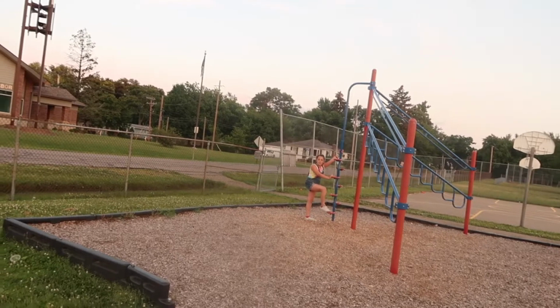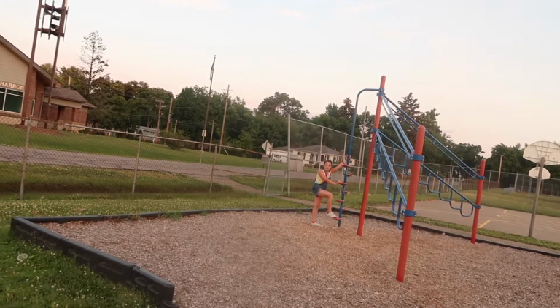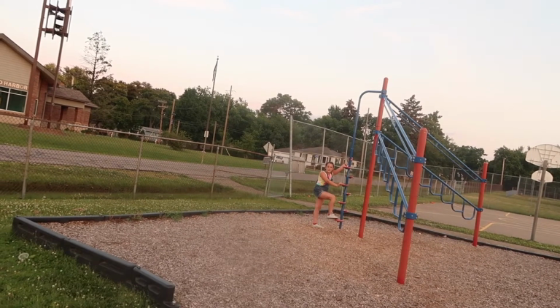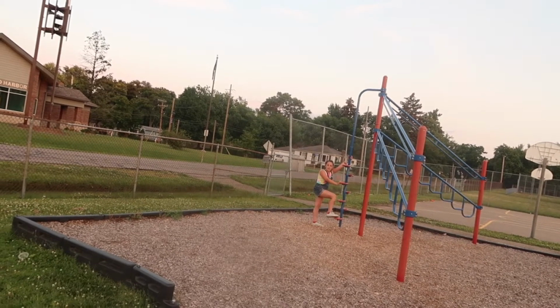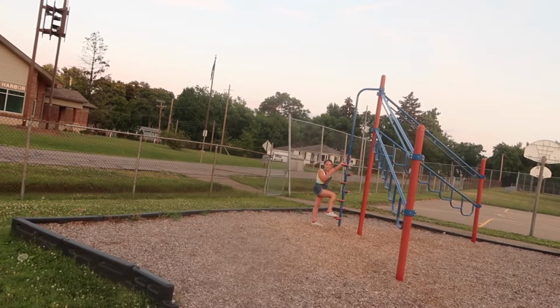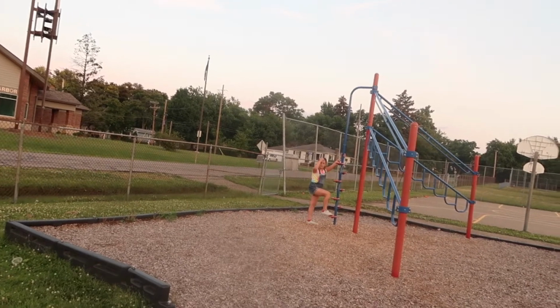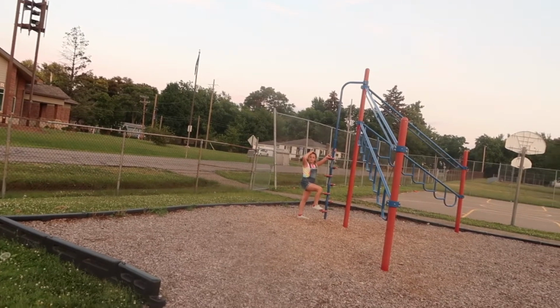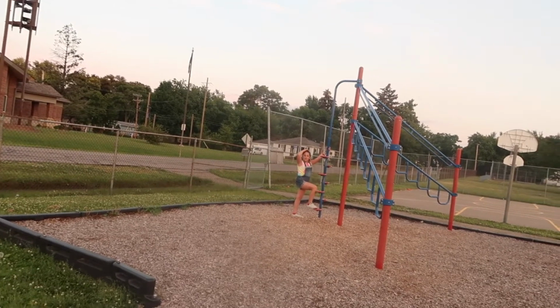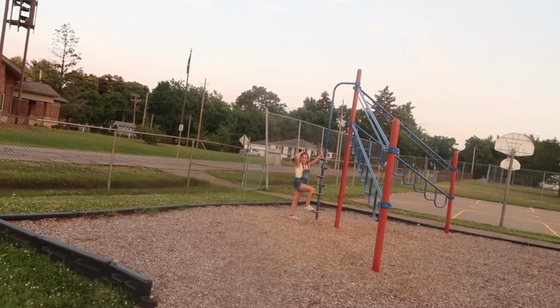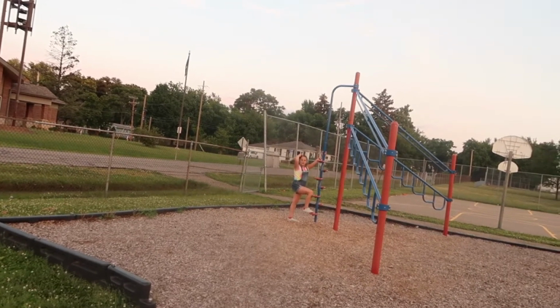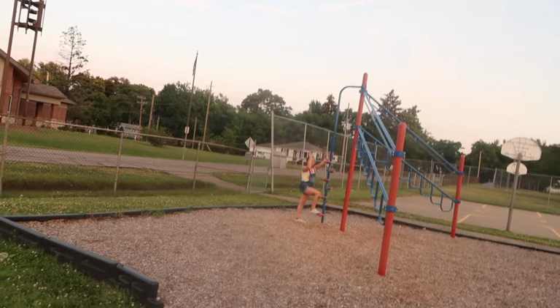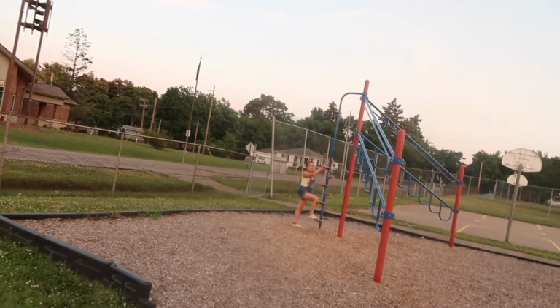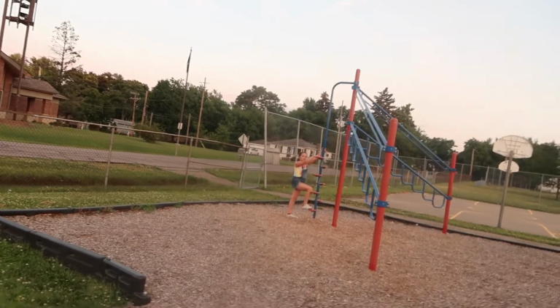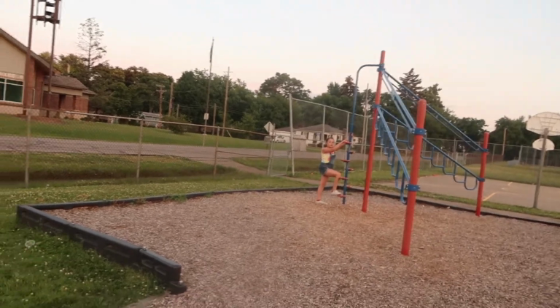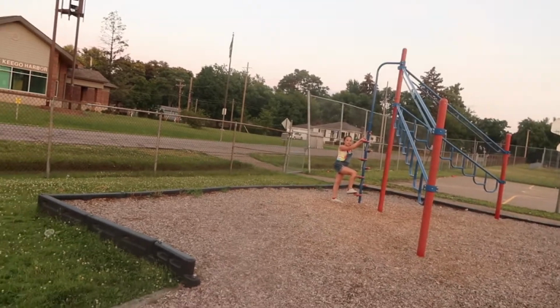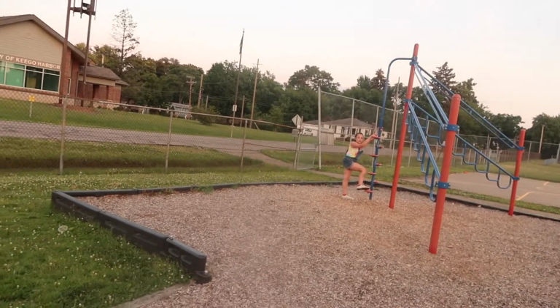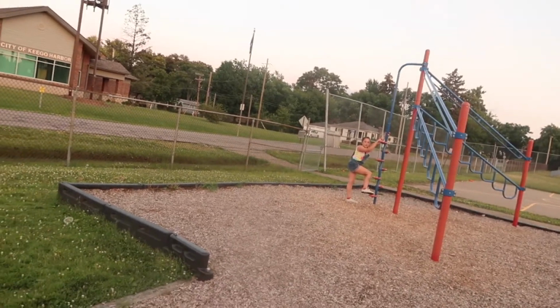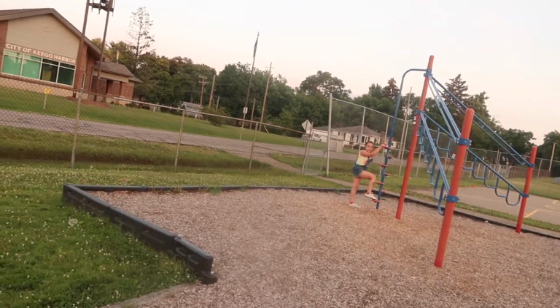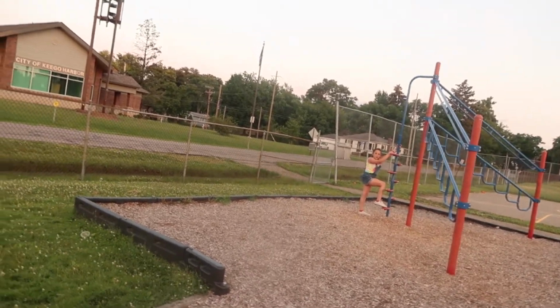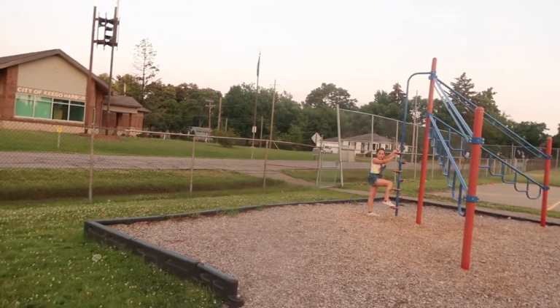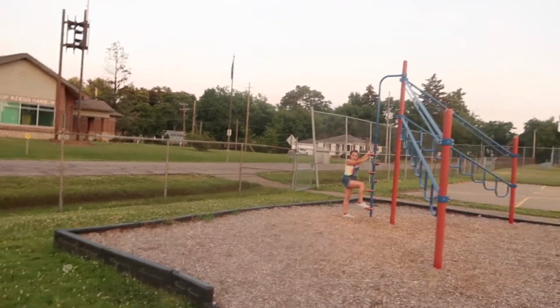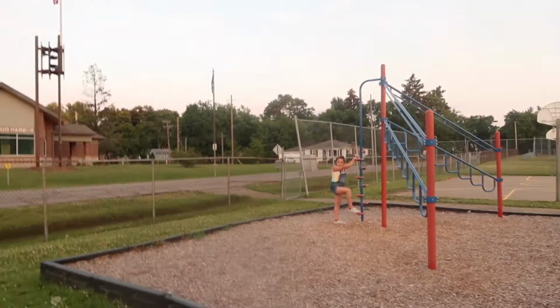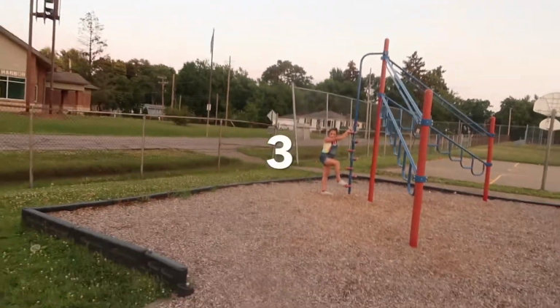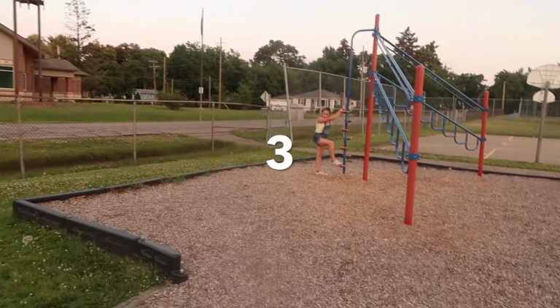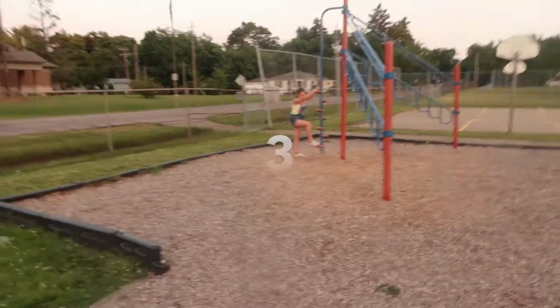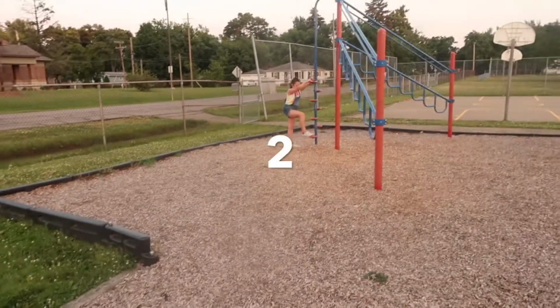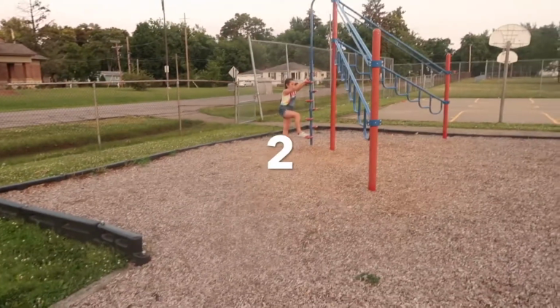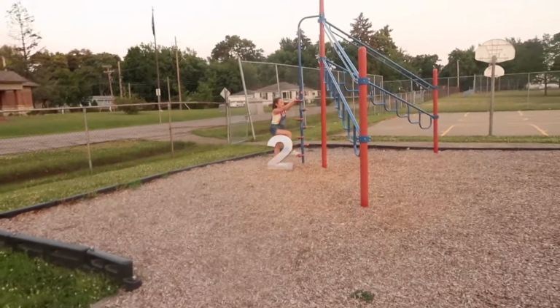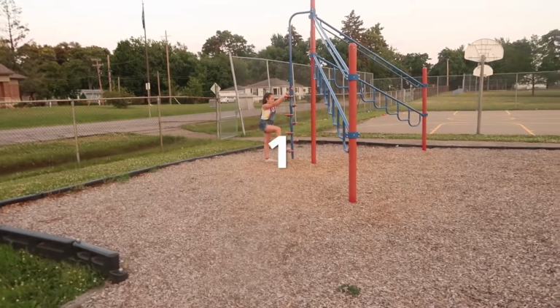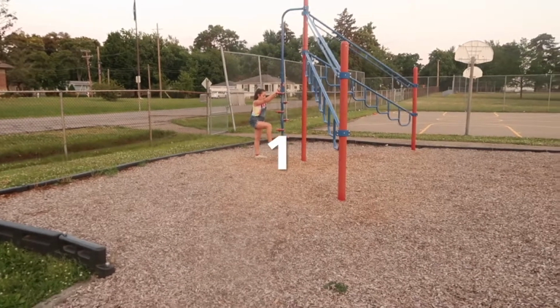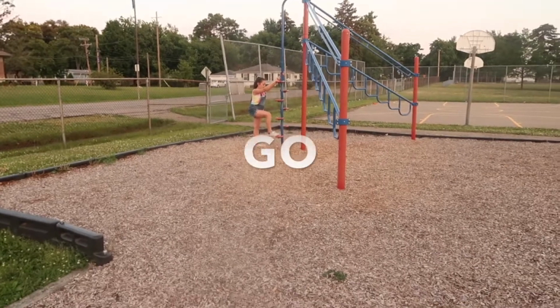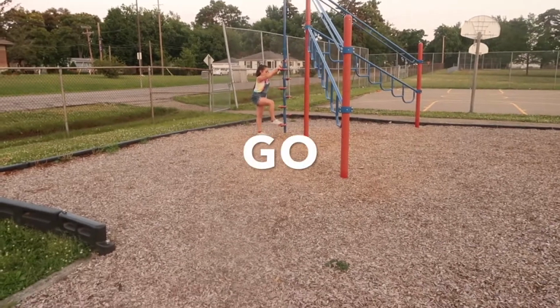Hold on, let's see, where's my clock? It's on the clock. Stop watching. 3, 2, 1, Go!